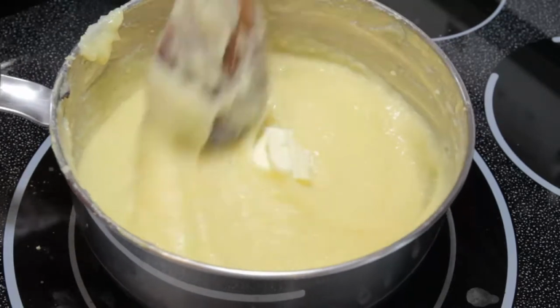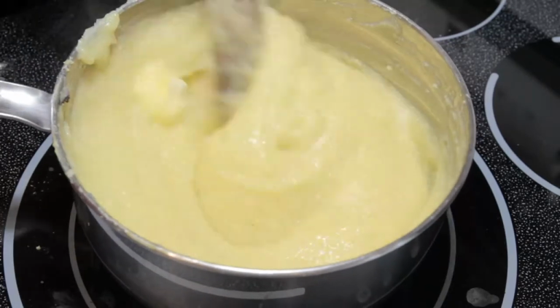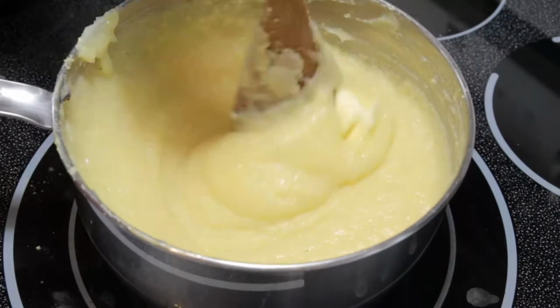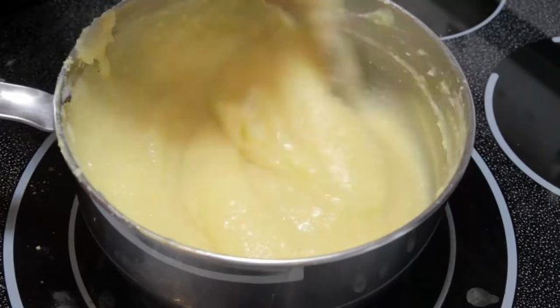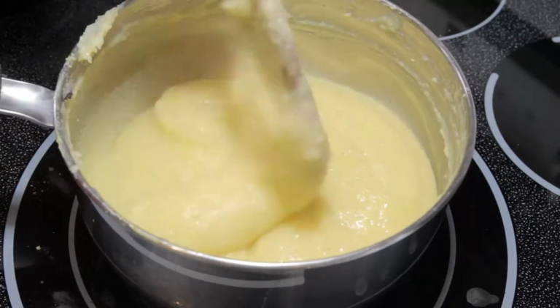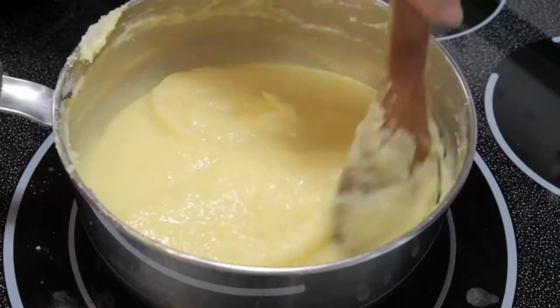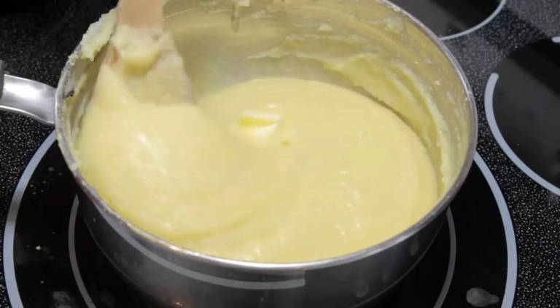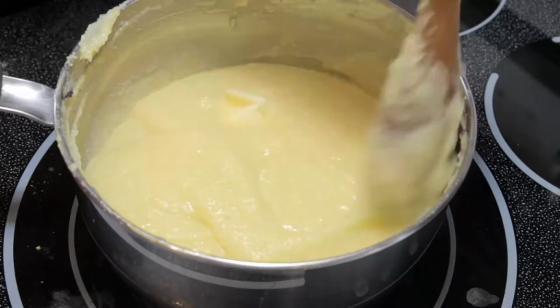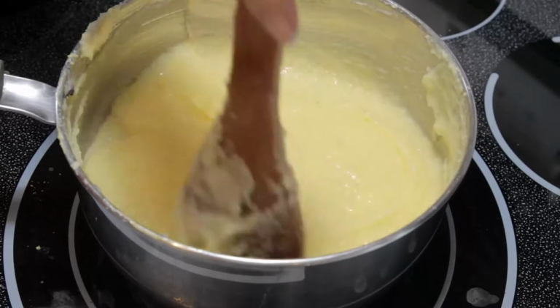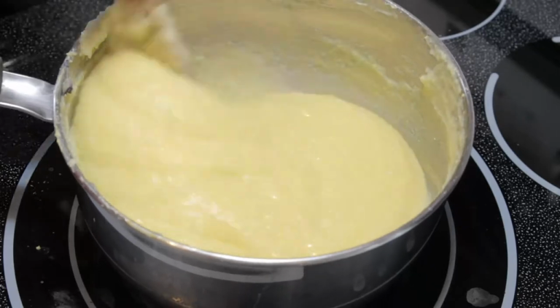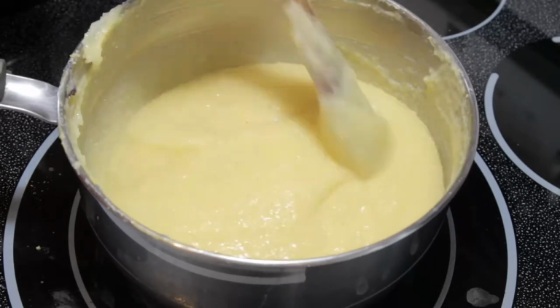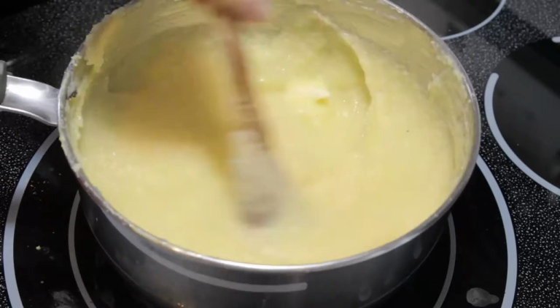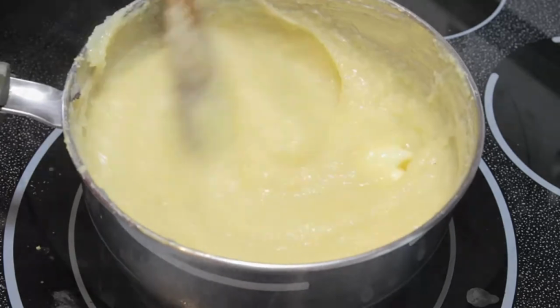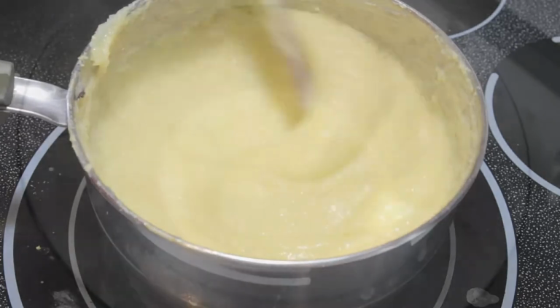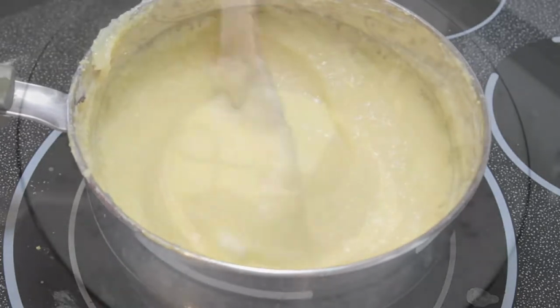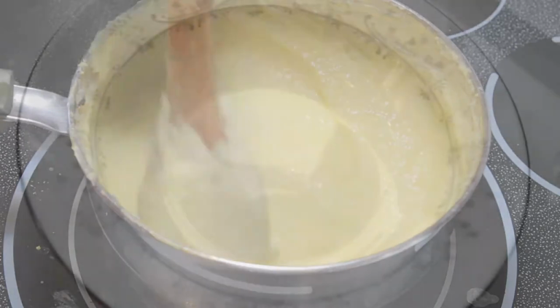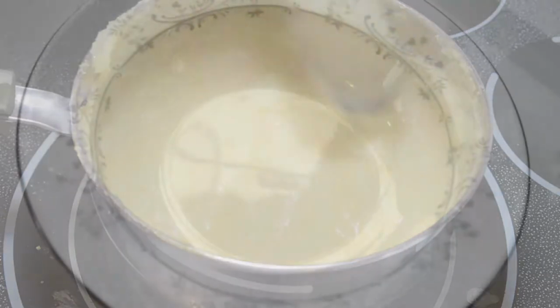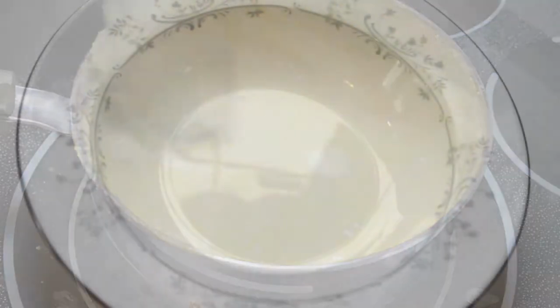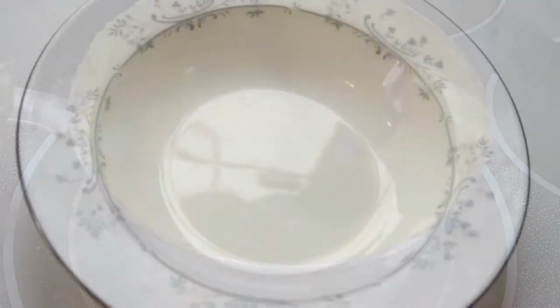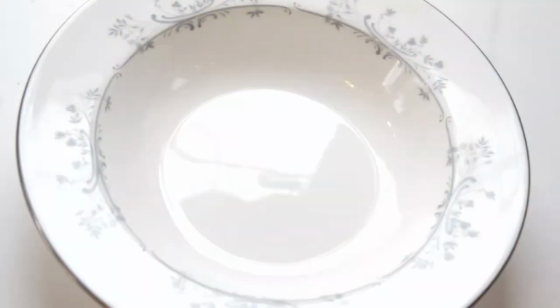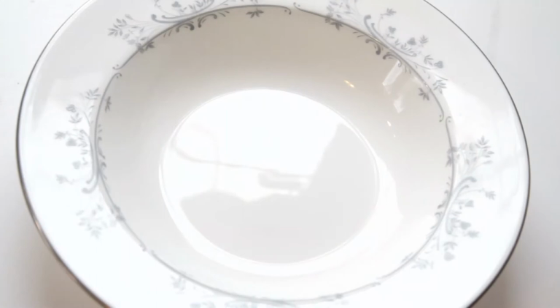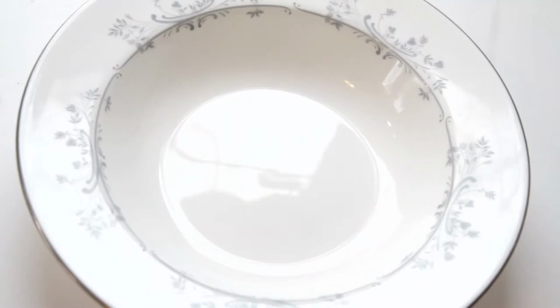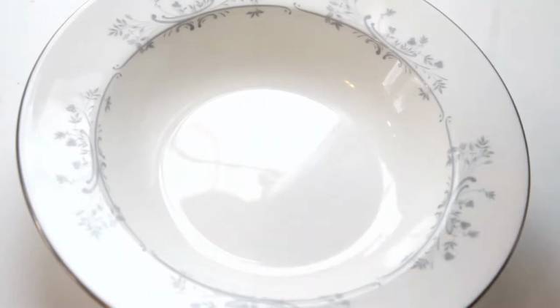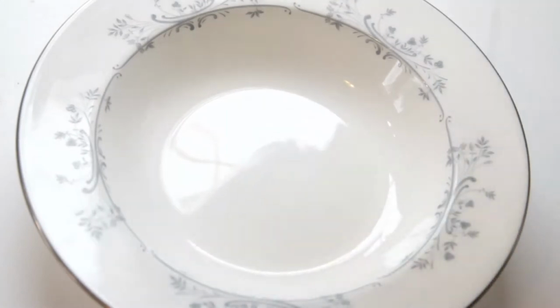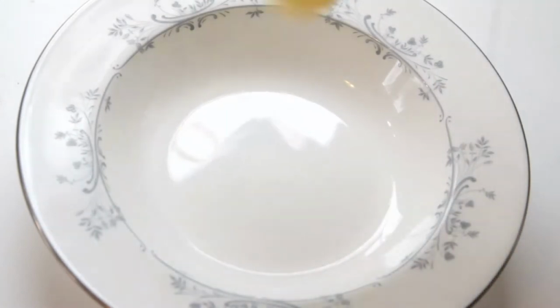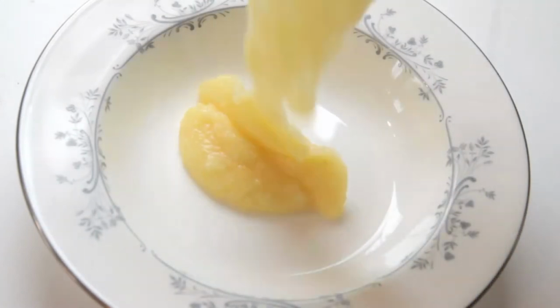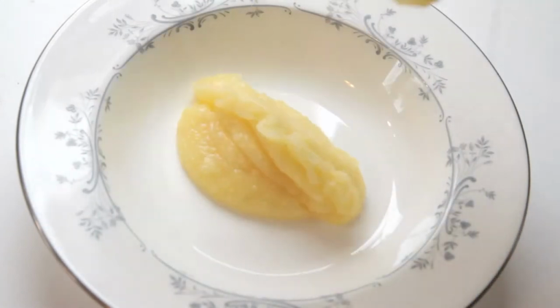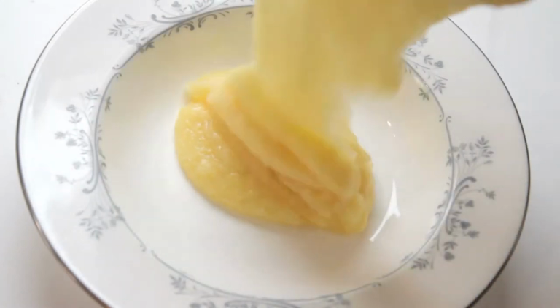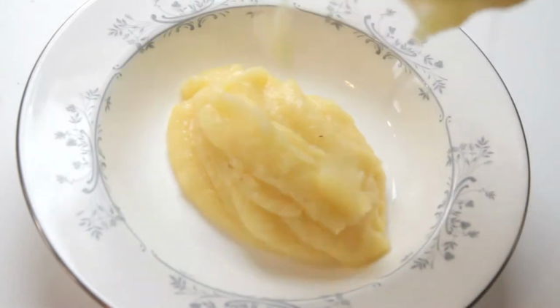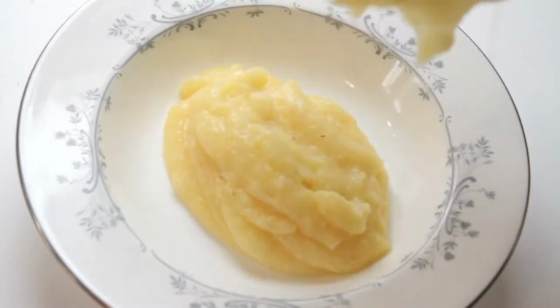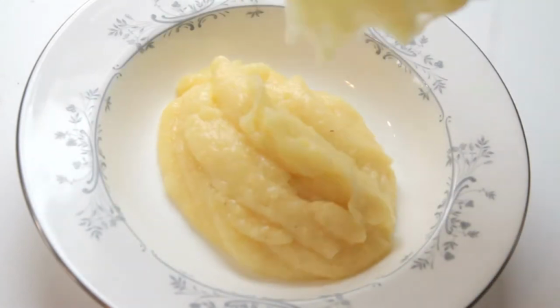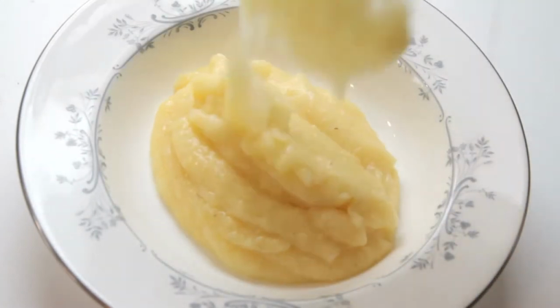Once you're happy with it, throw in a bit of butter — I use a tablespoon here — and it will make it creamy and smooth and delicious. Just pour it into a bowl.